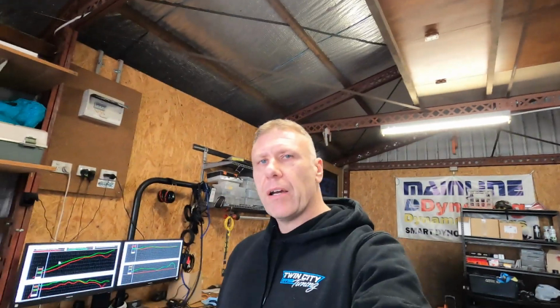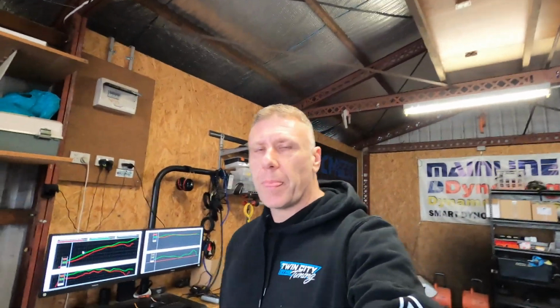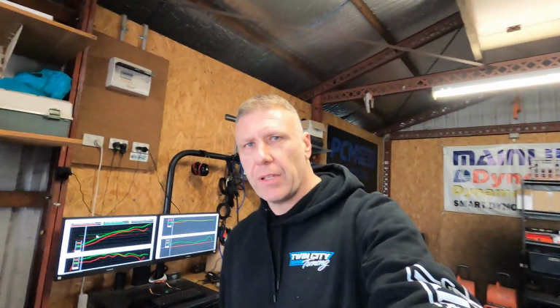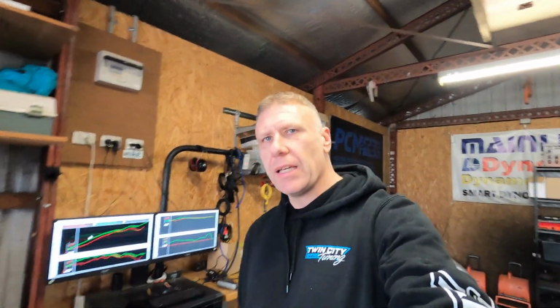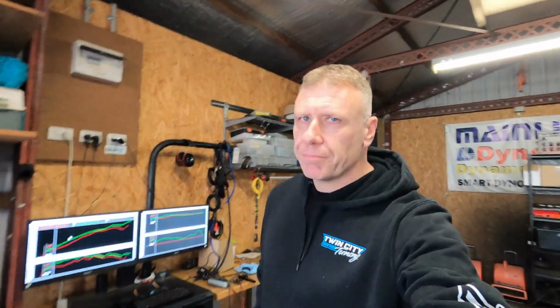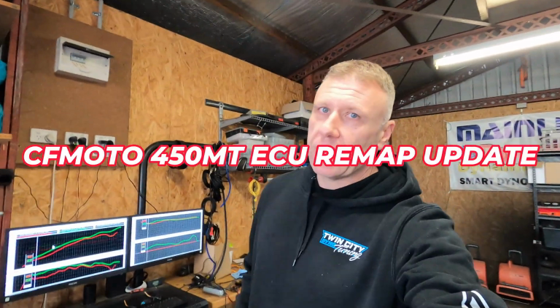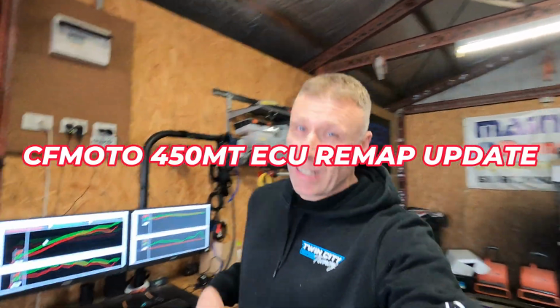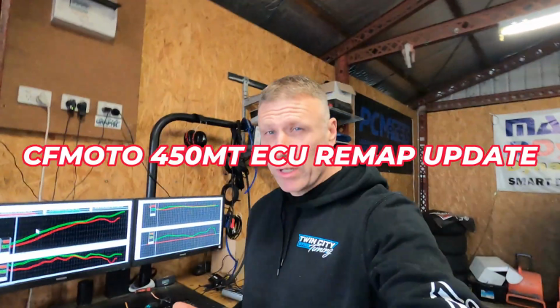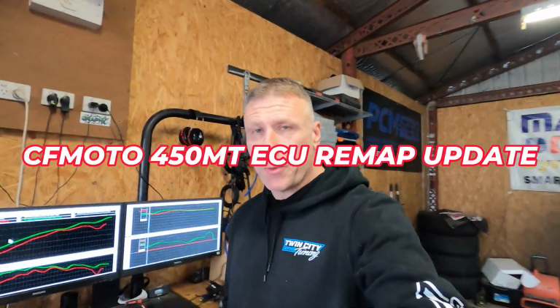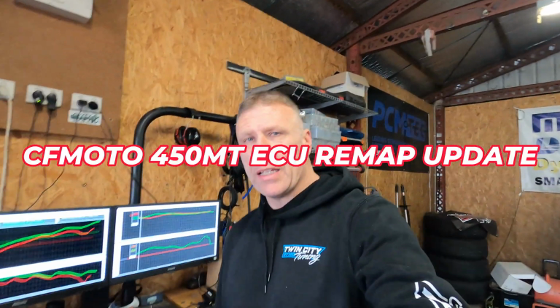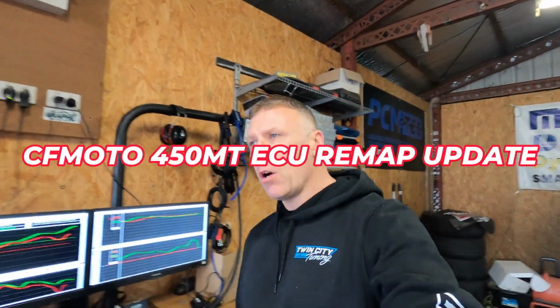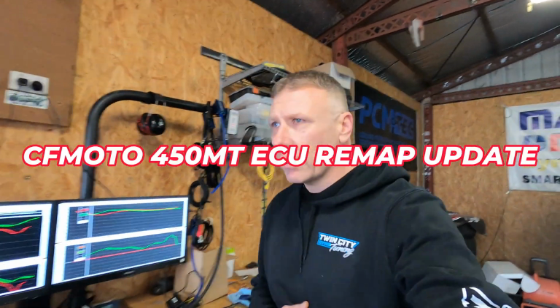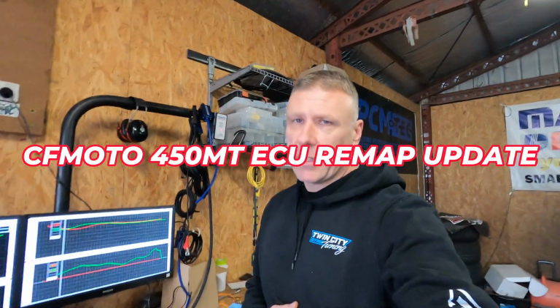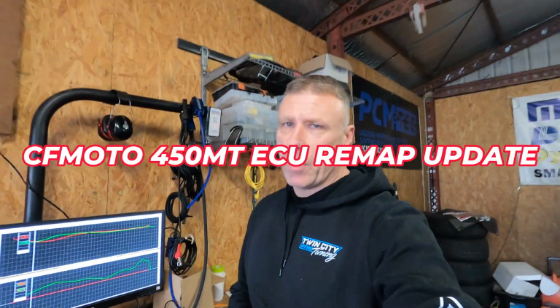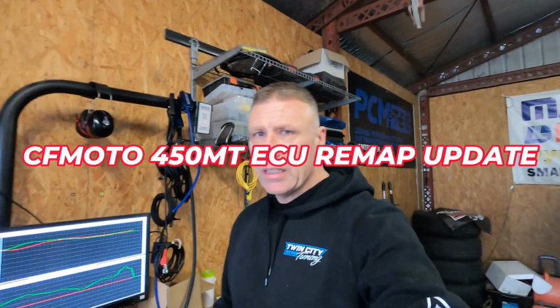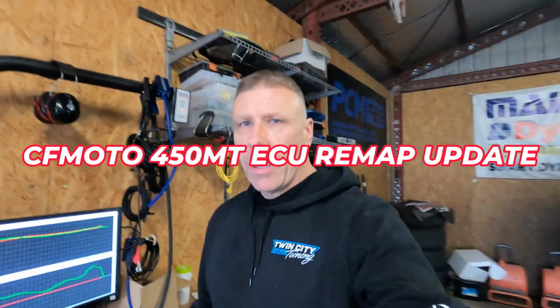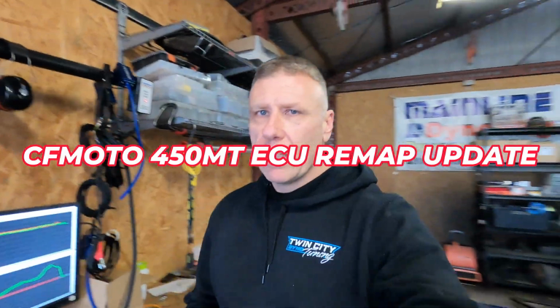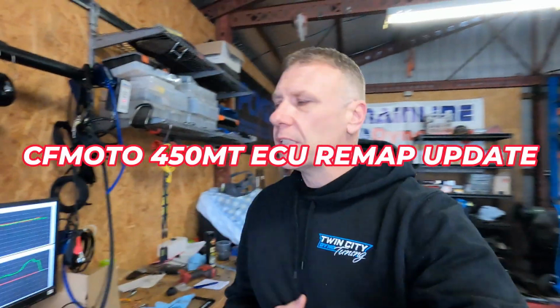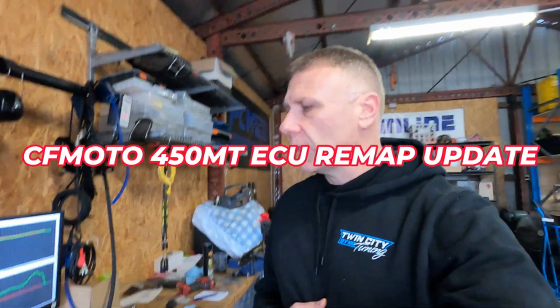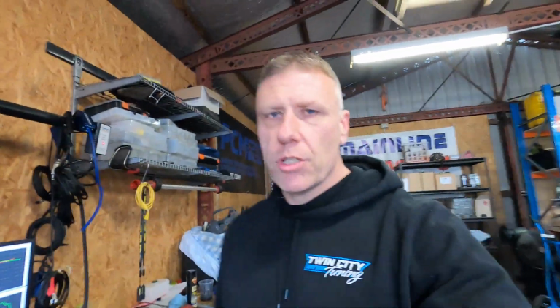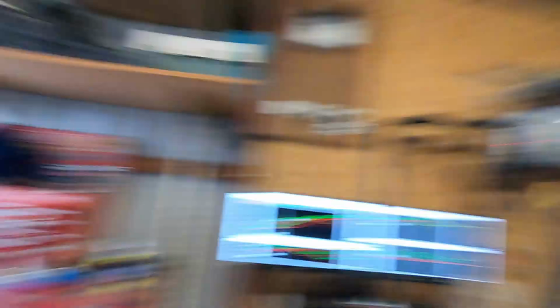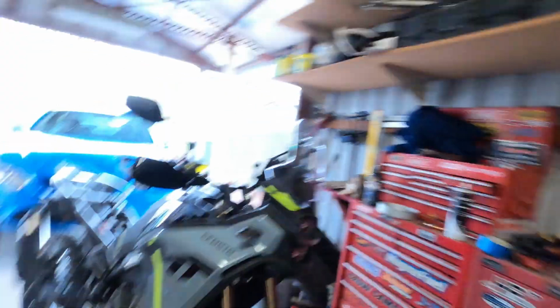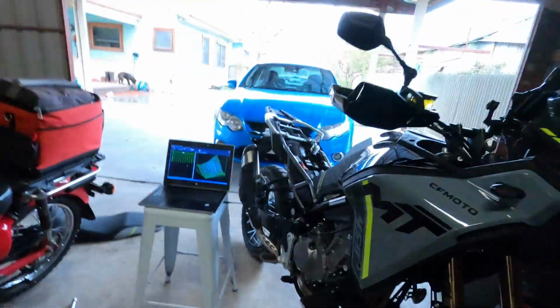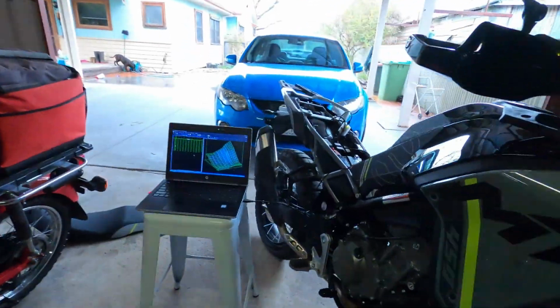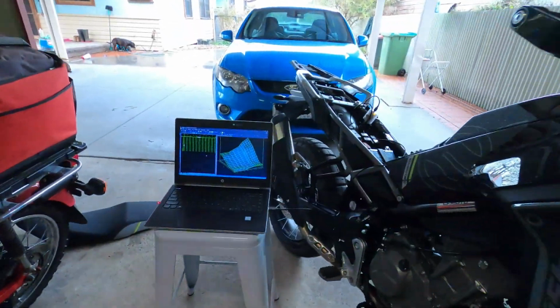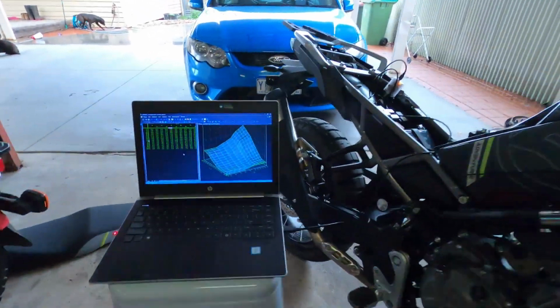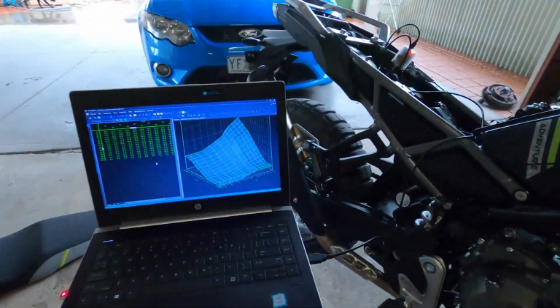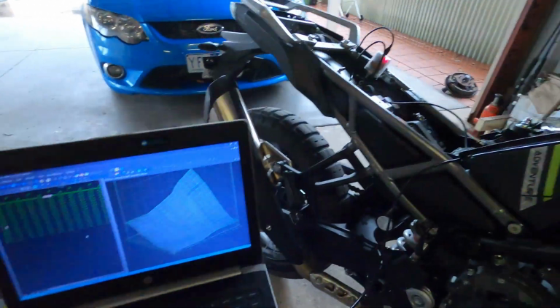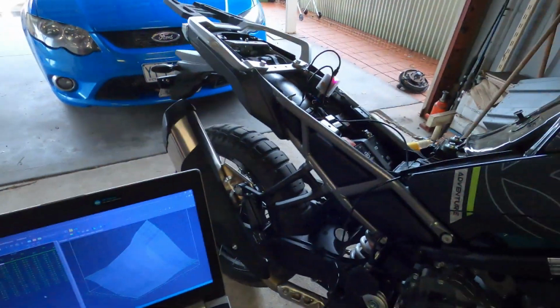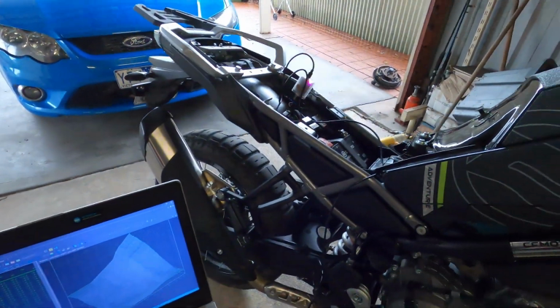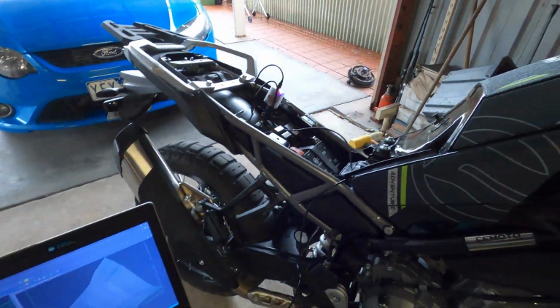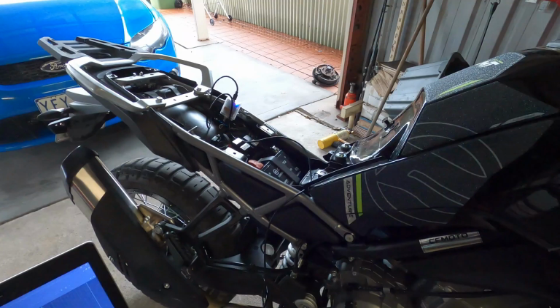Howdy, bit of an update. It's Saturday morning, it's raining, it's cold, I can't go out on the bike. I have been doing some dyno tuning and I've just flashed in another map now.